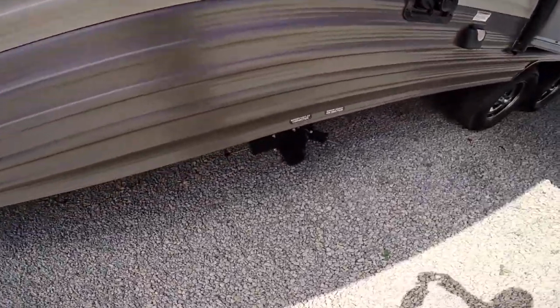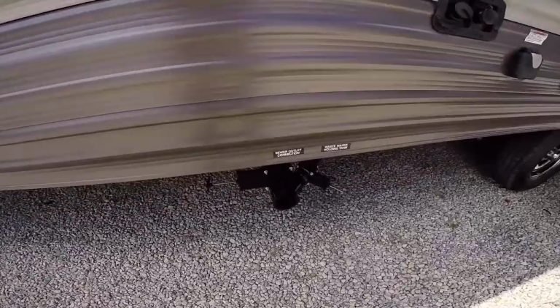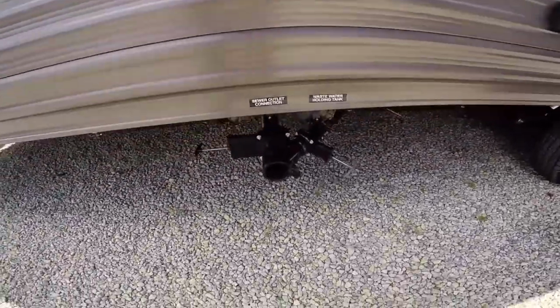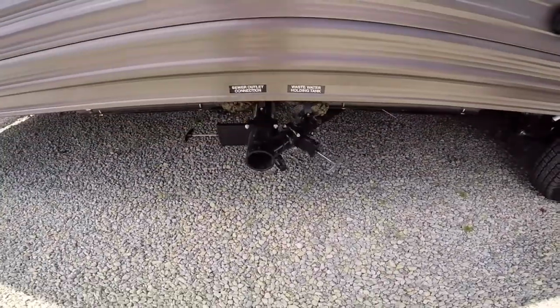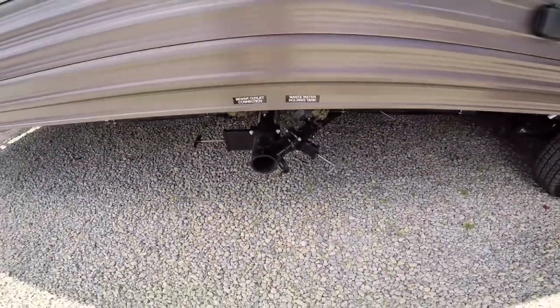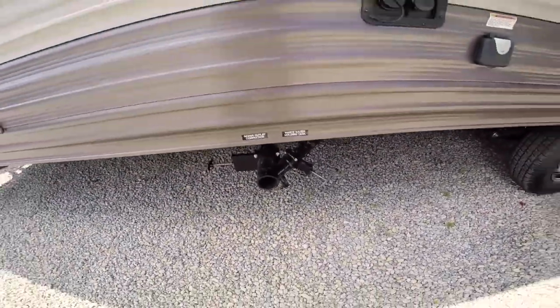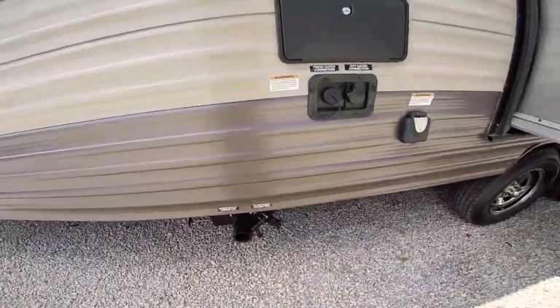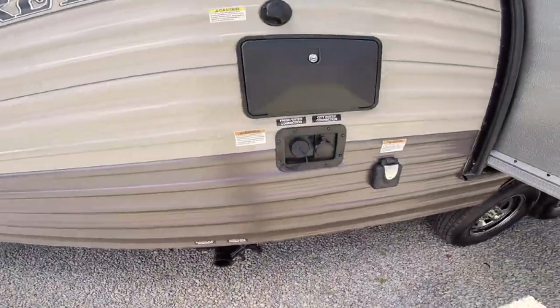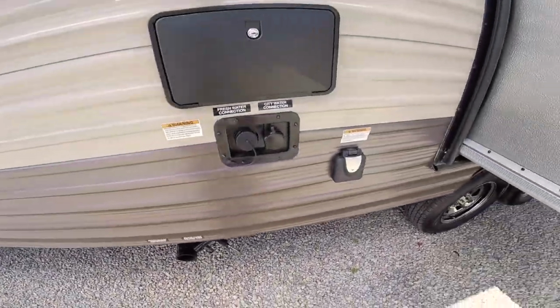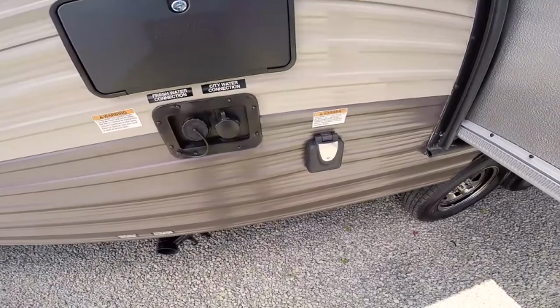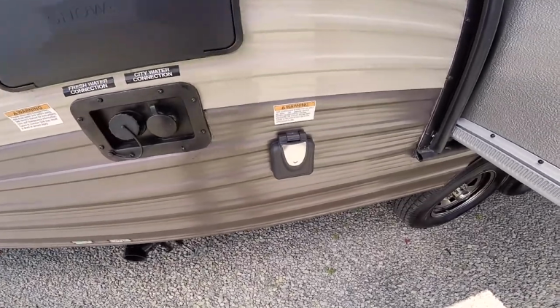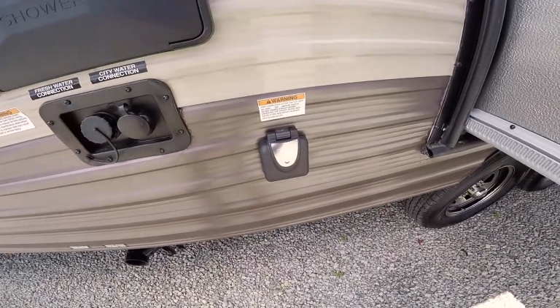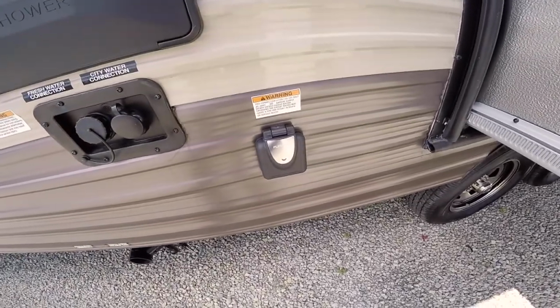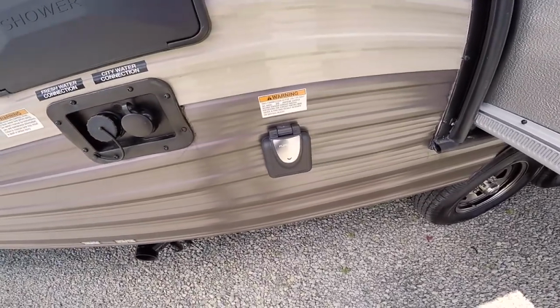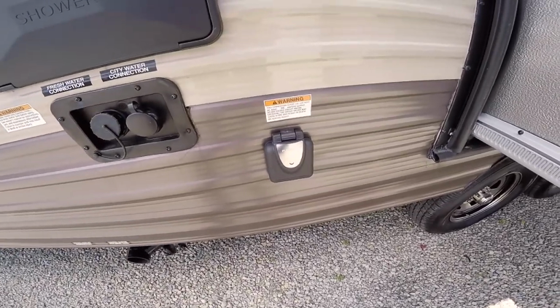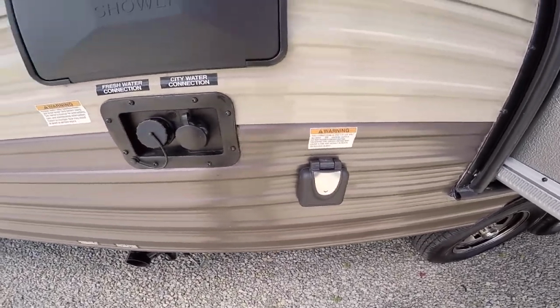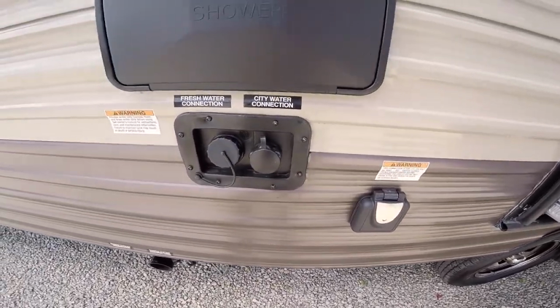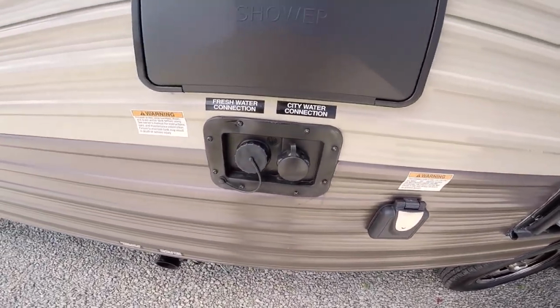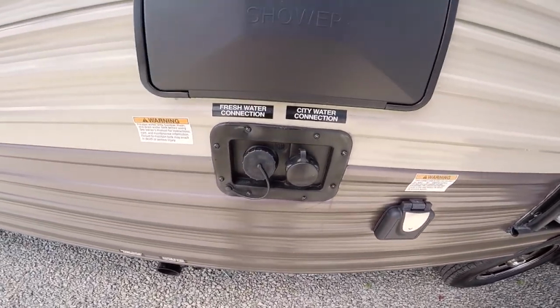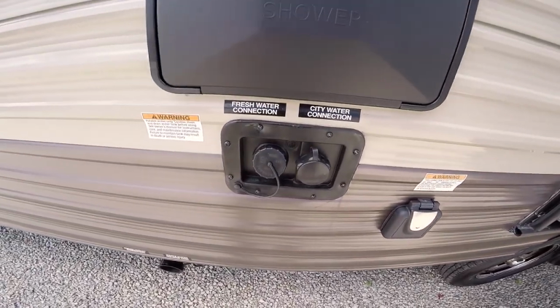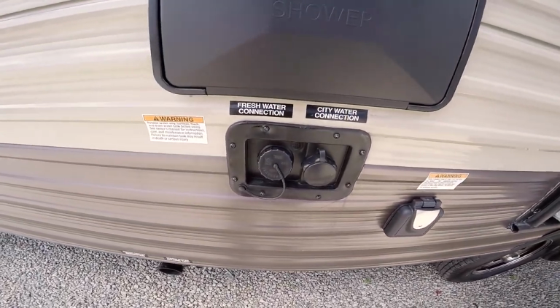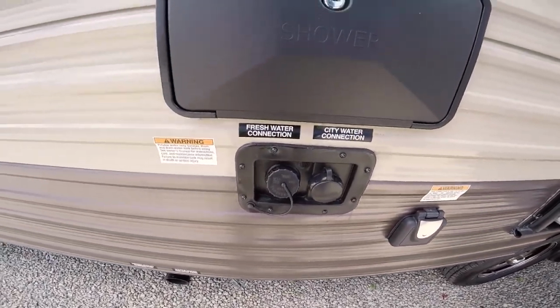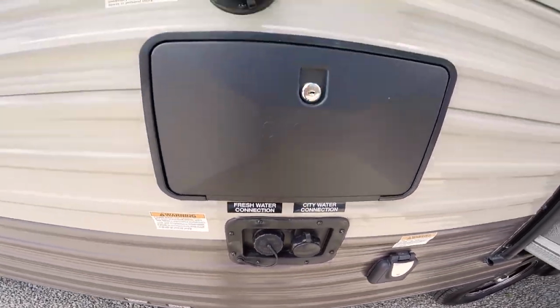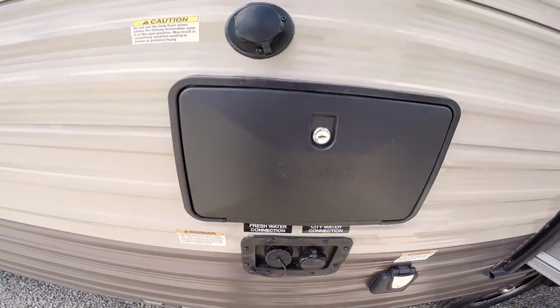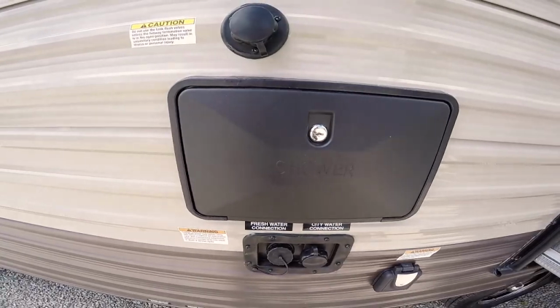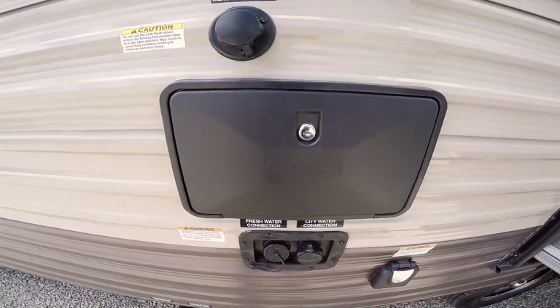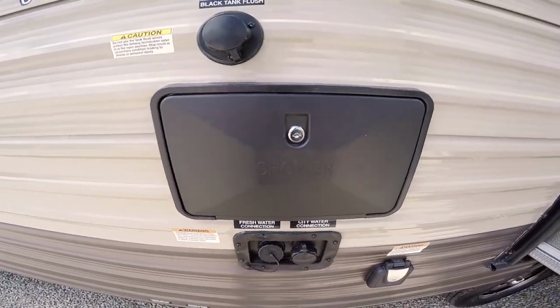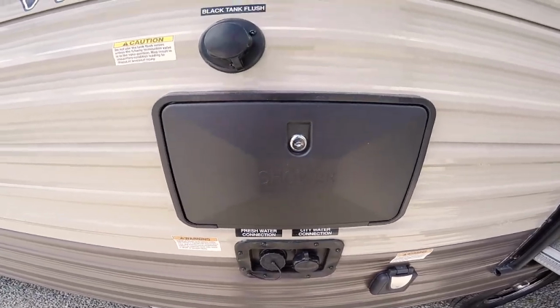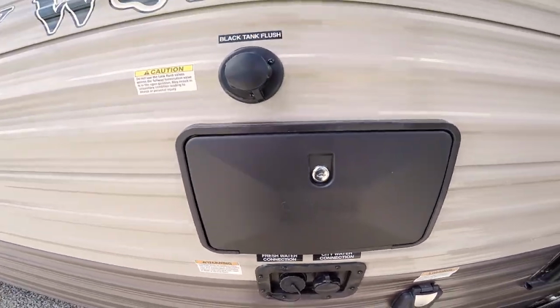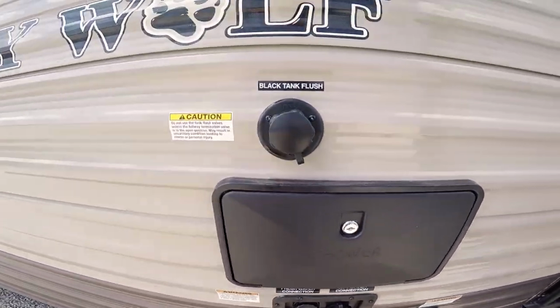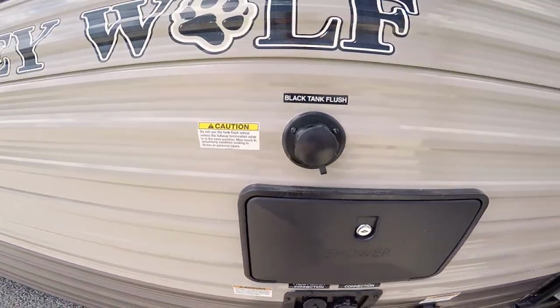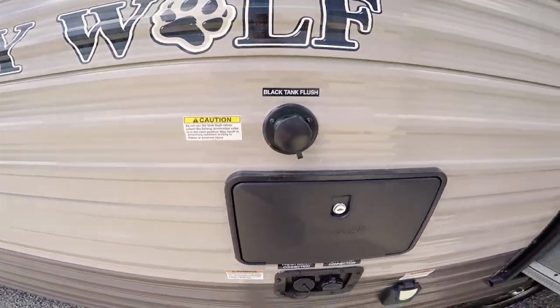Sewer connections are down here. There's a 30-amp service hookup, fresh water and city water connections, an outside shower, and a black tank flush.